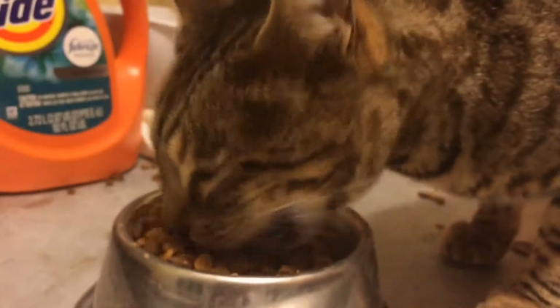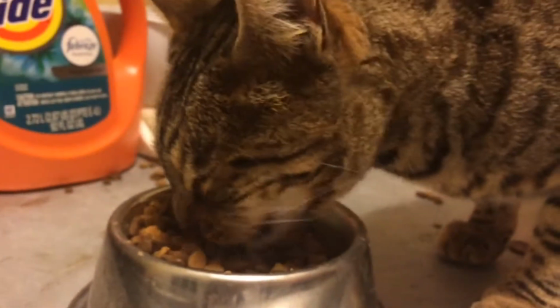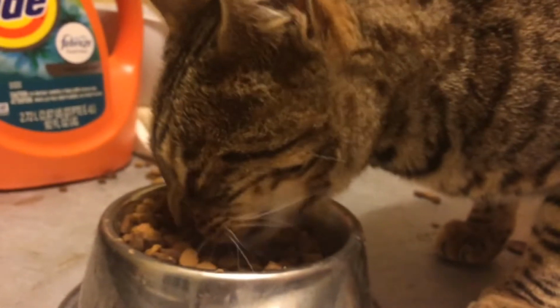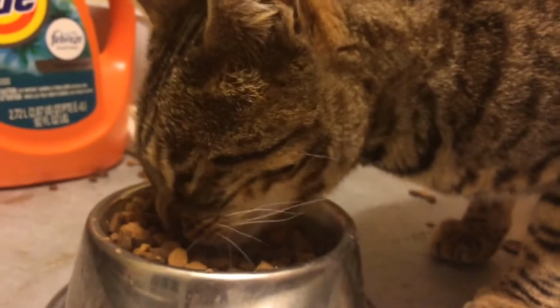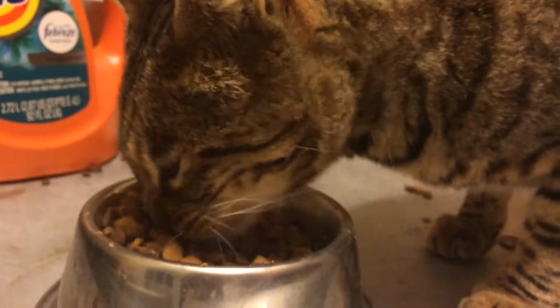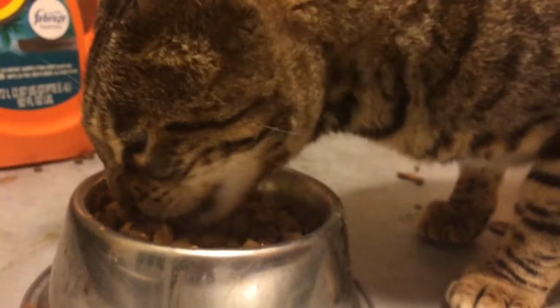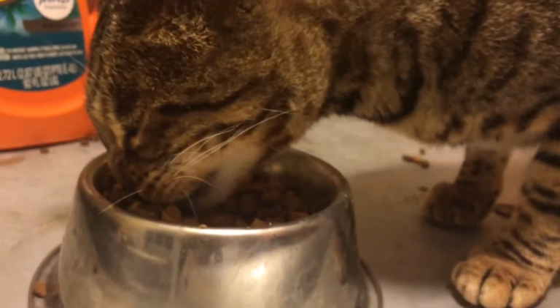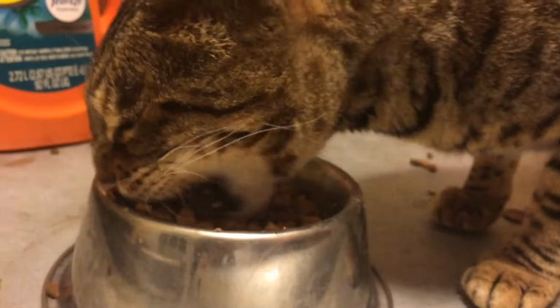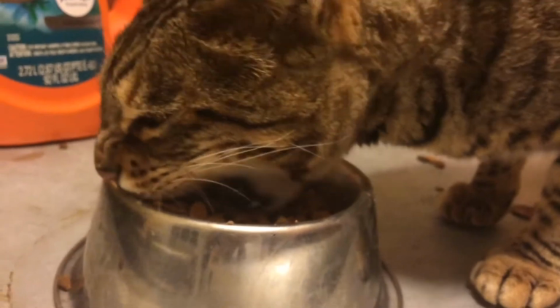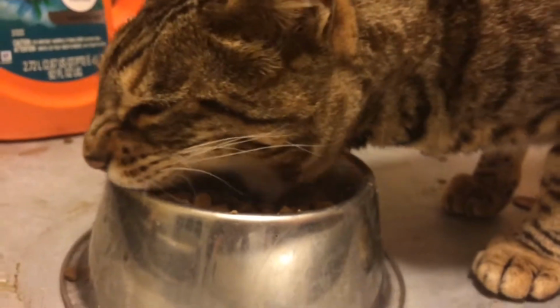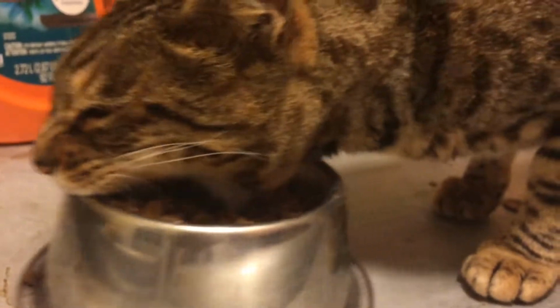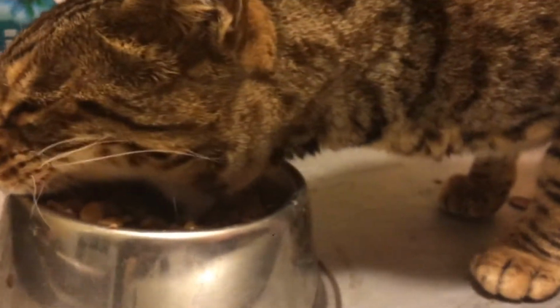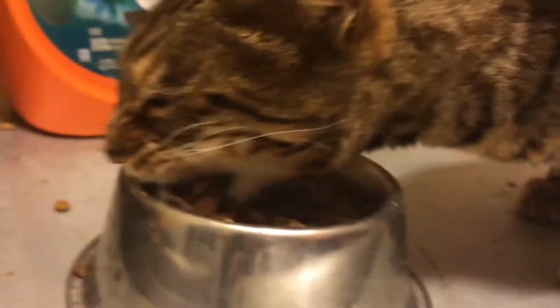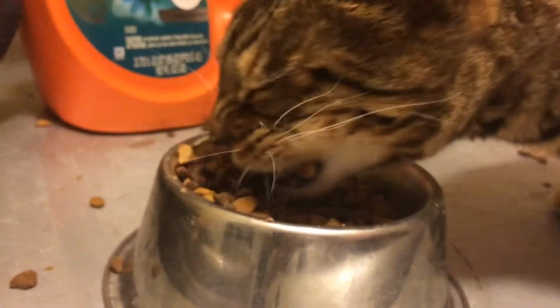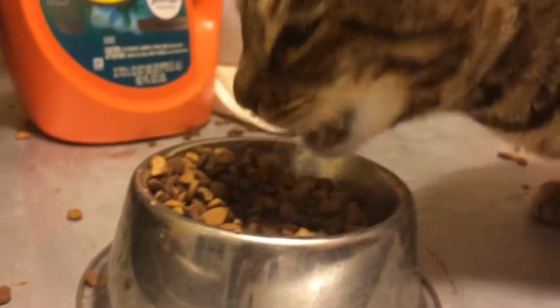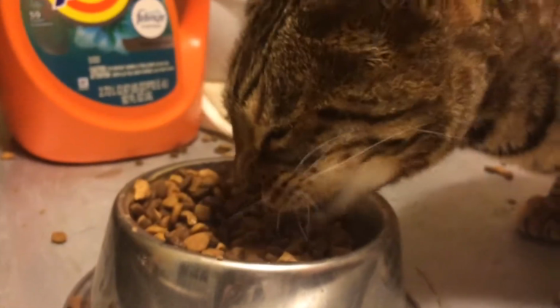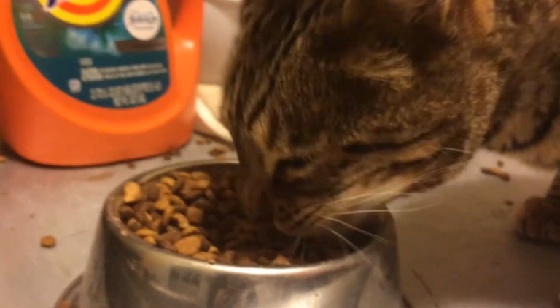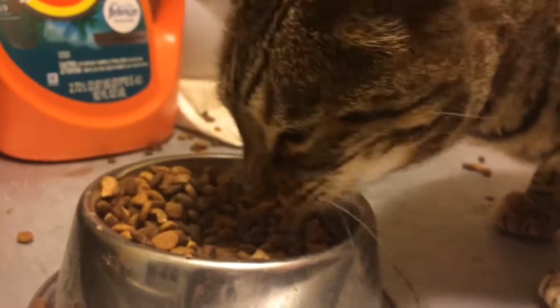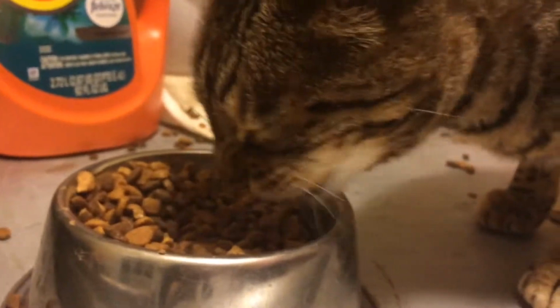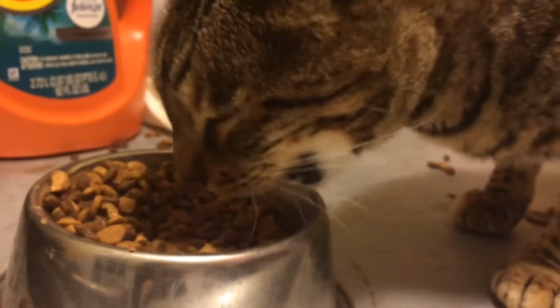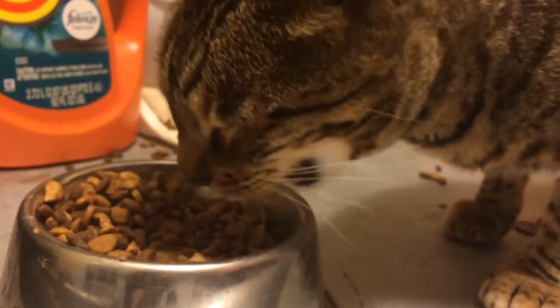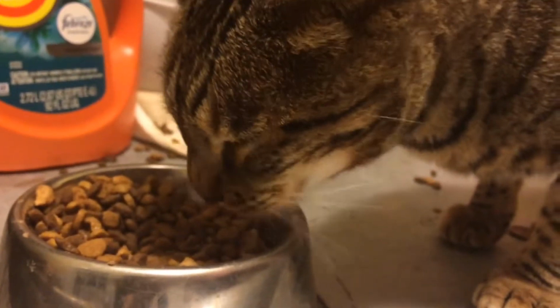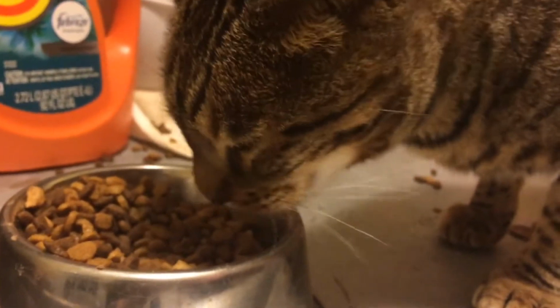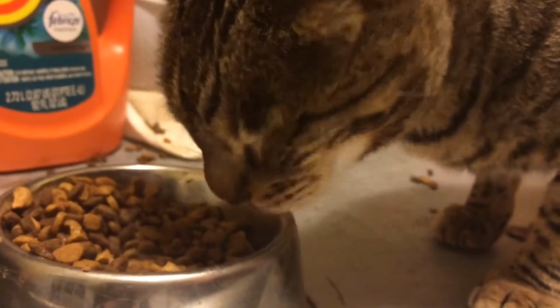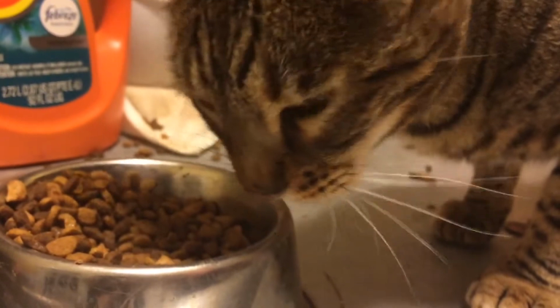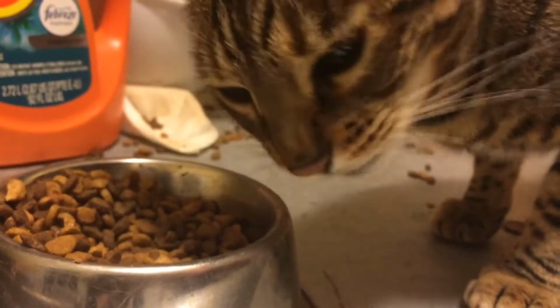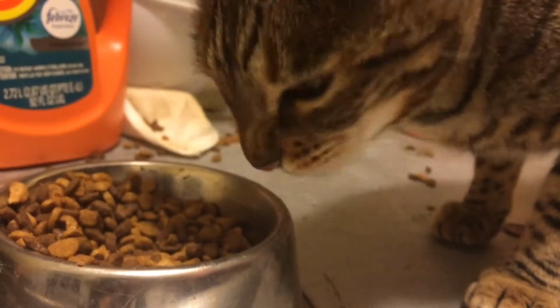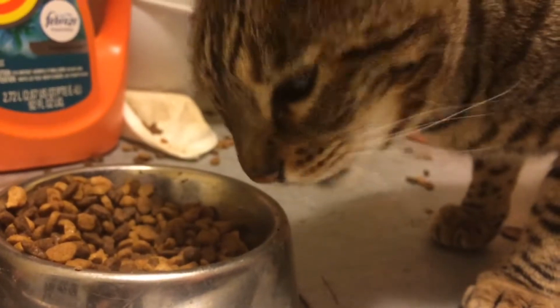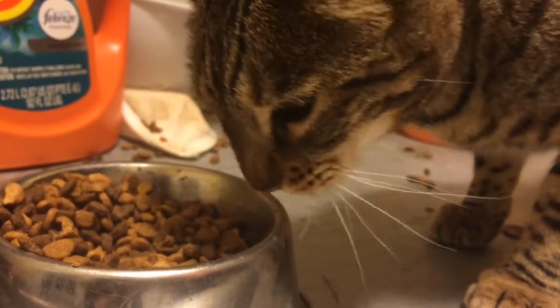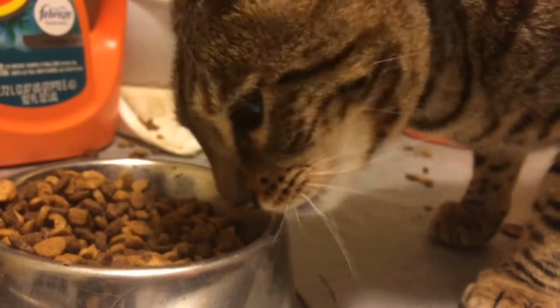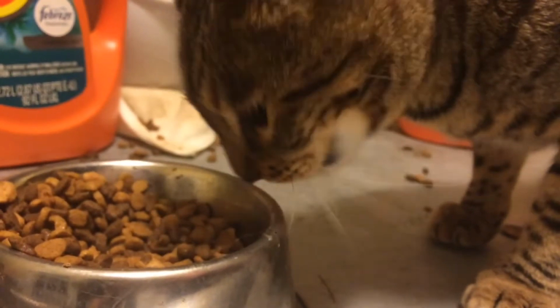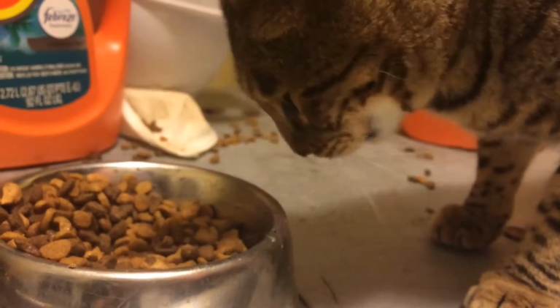Now I'm feeding my cat Ari. He gets dry food at night and wet food in the morning. It's really cute how he eats.